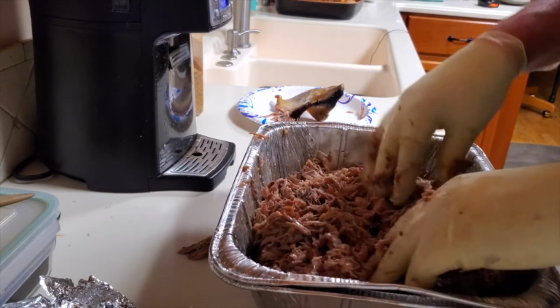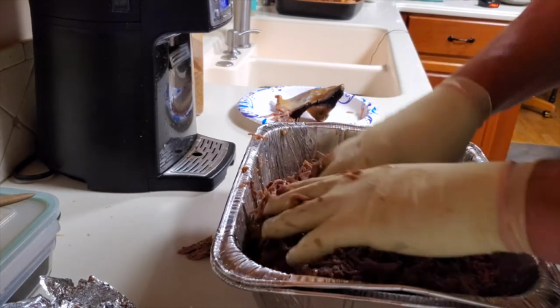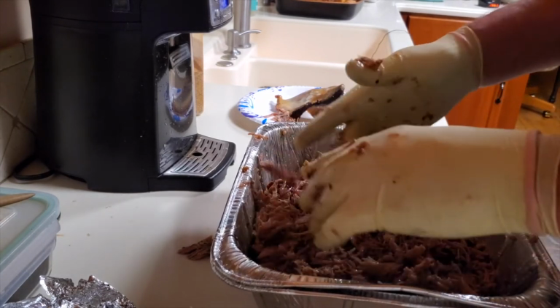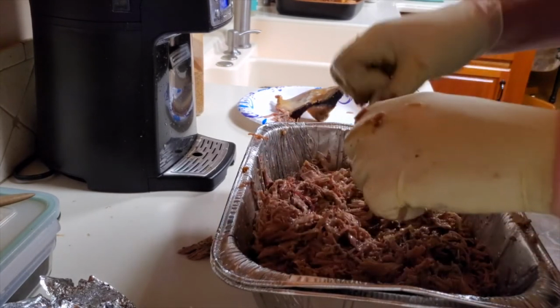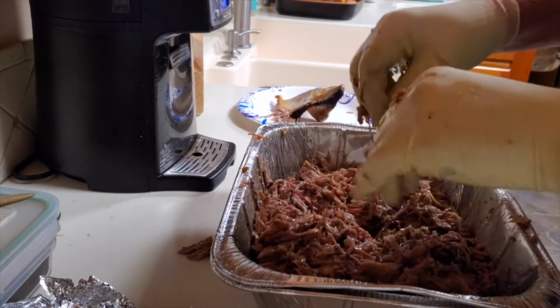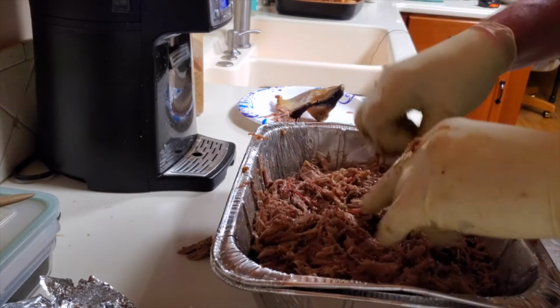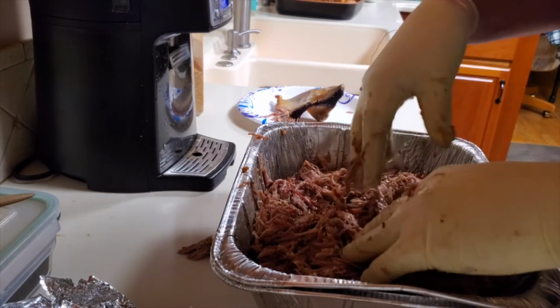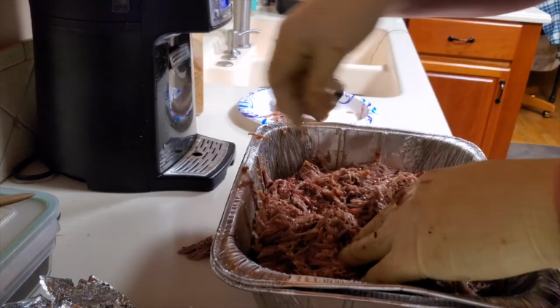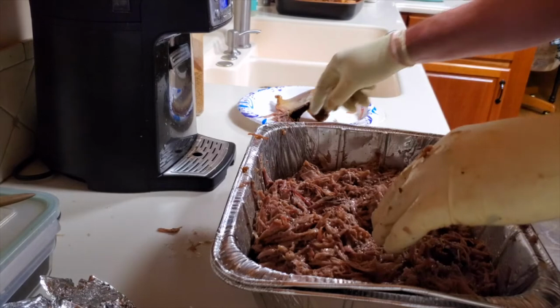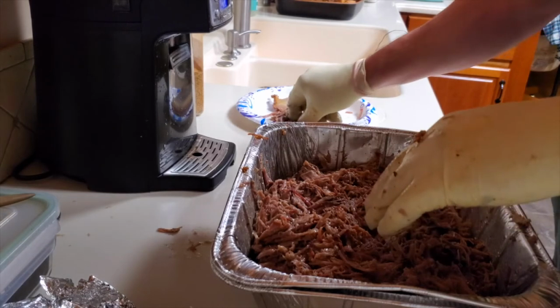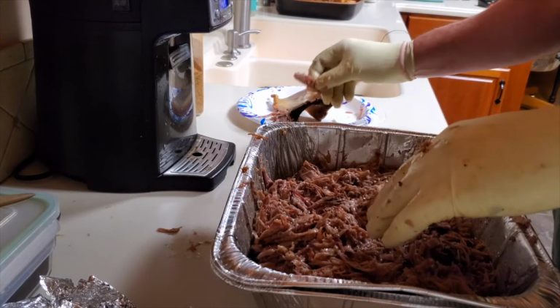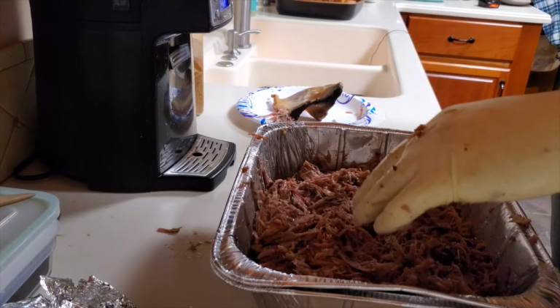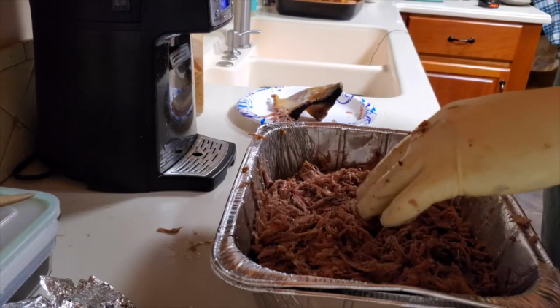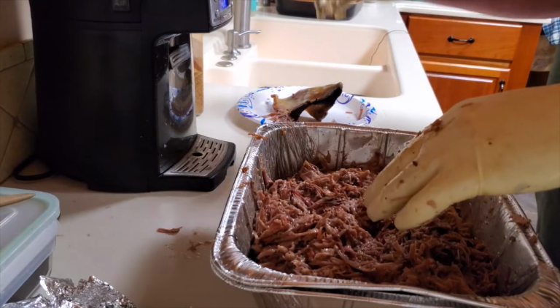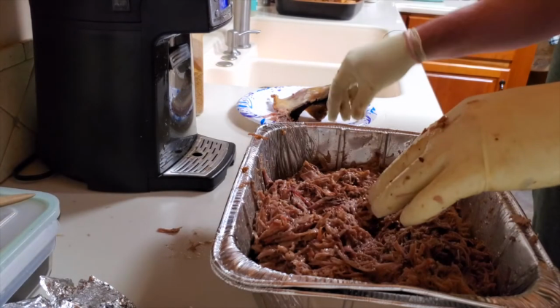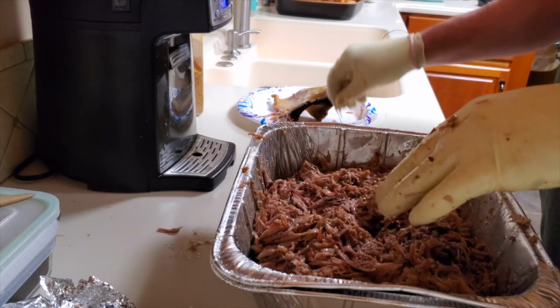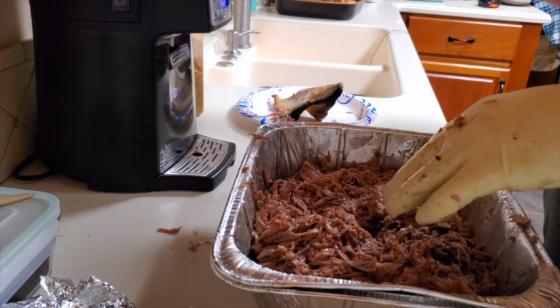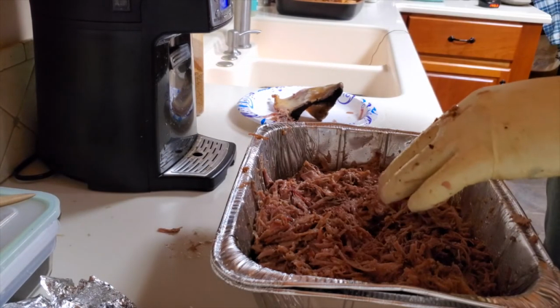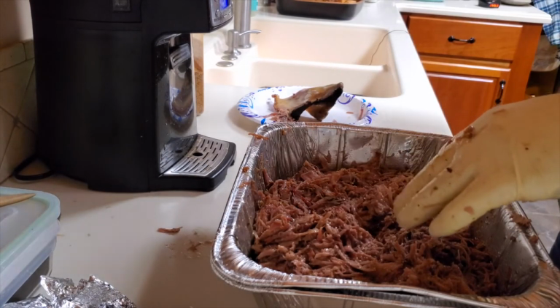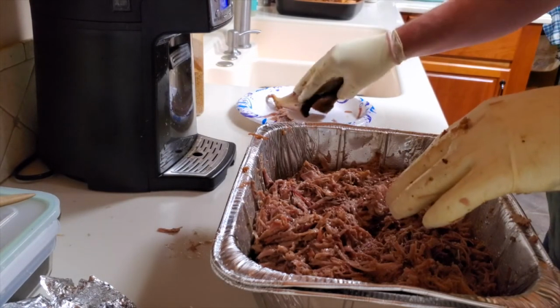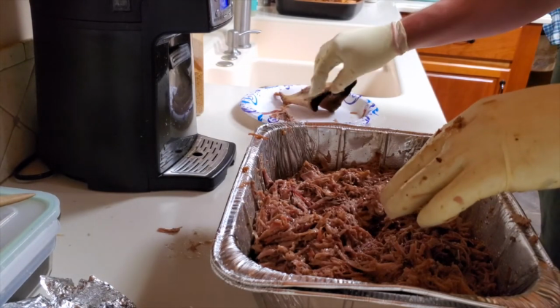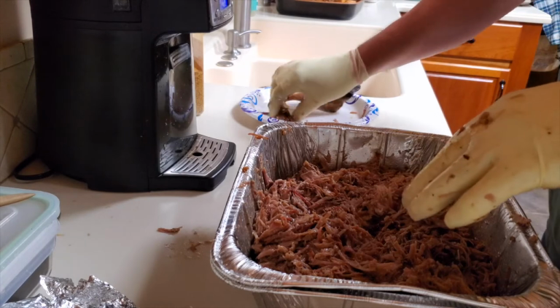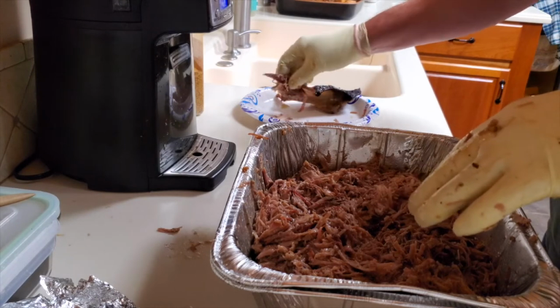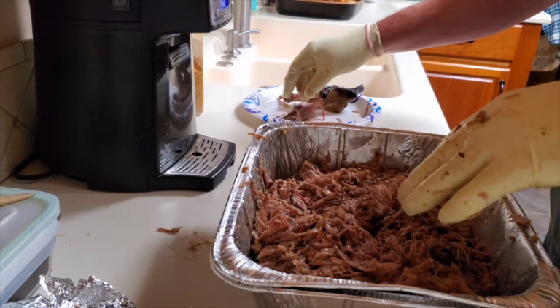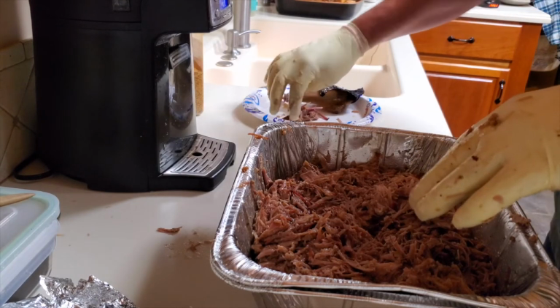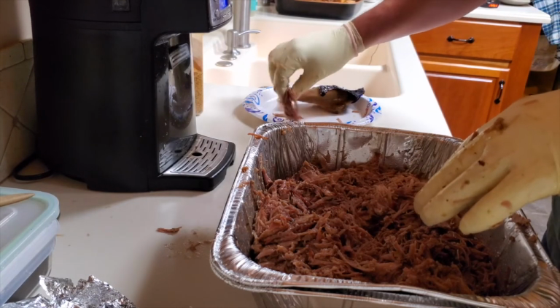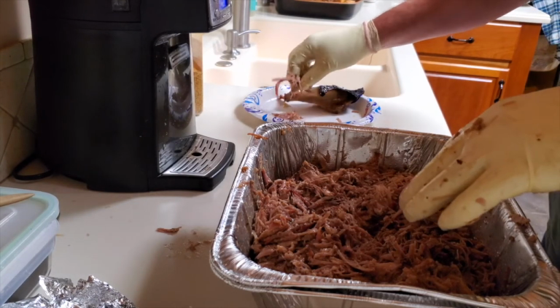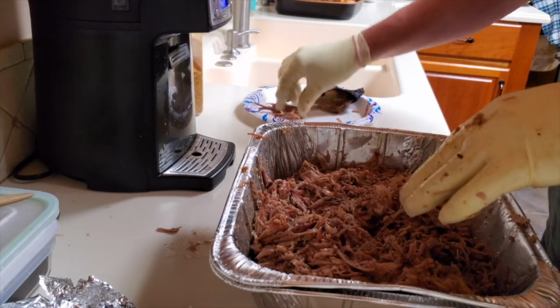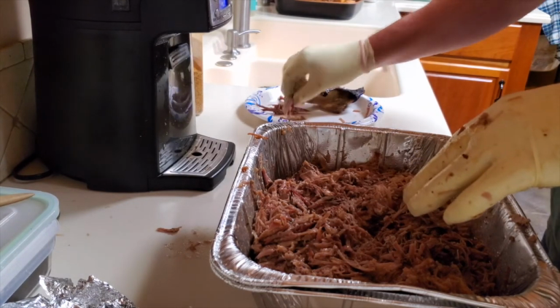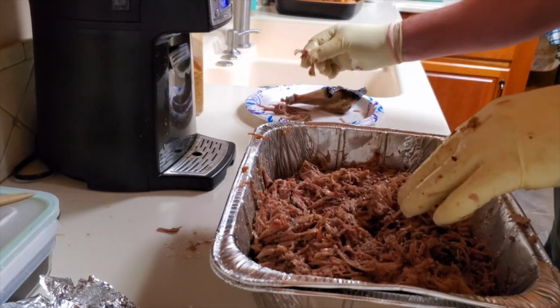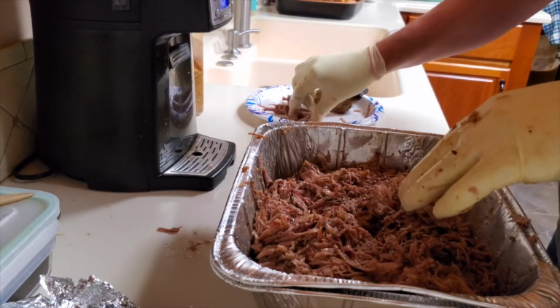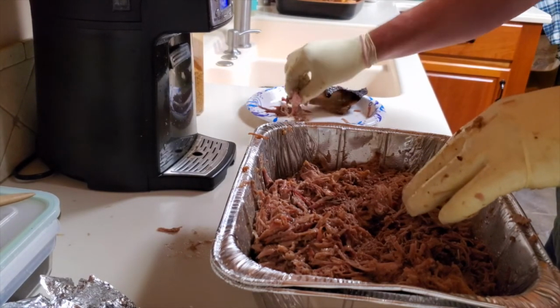That is going to be delicious. Better try some. That is fantastic.